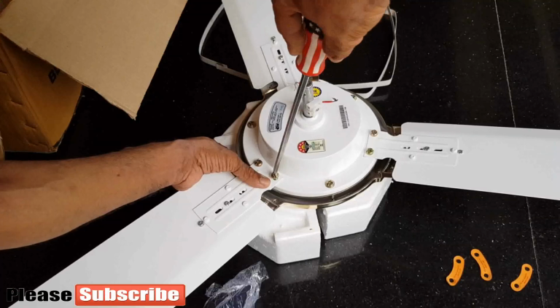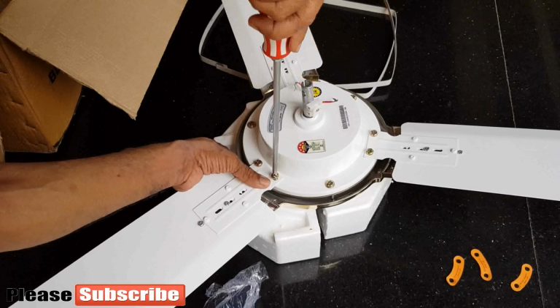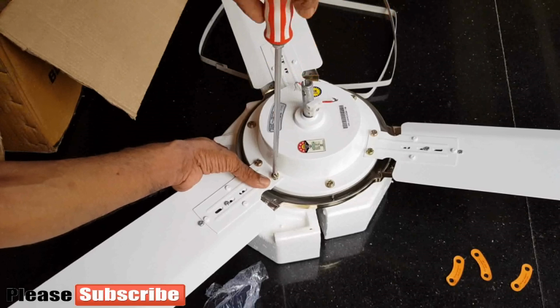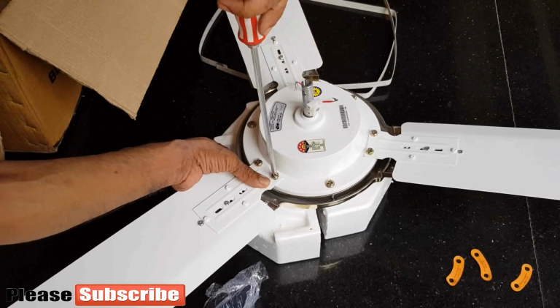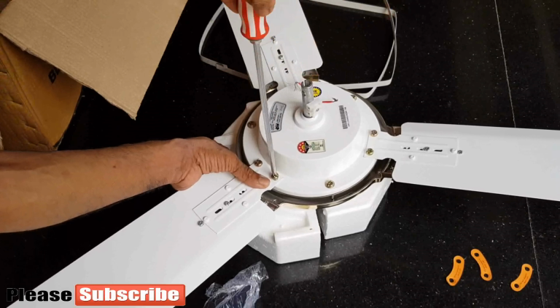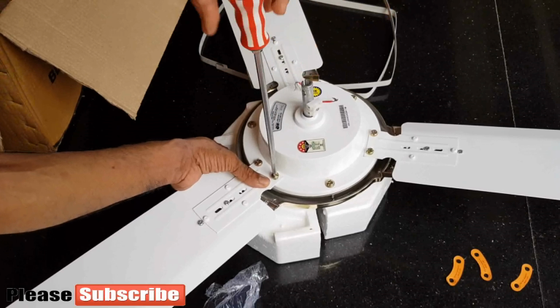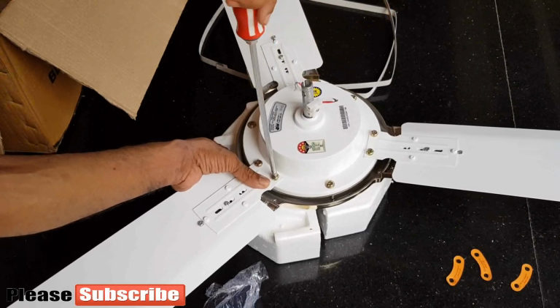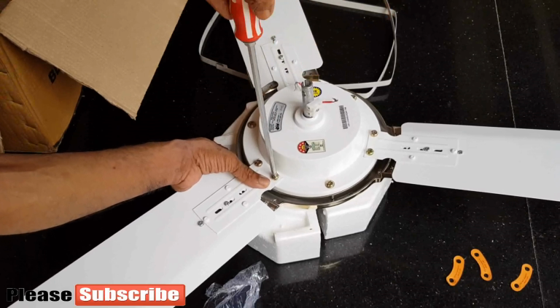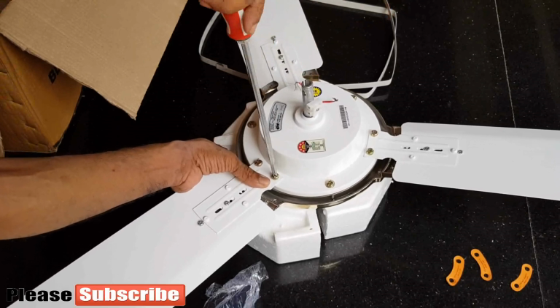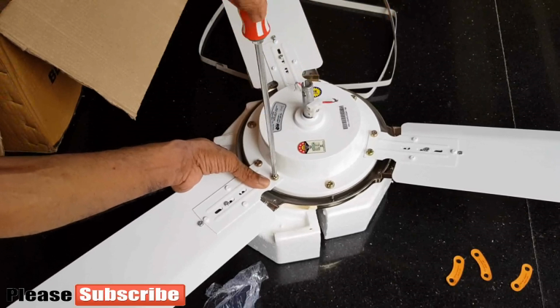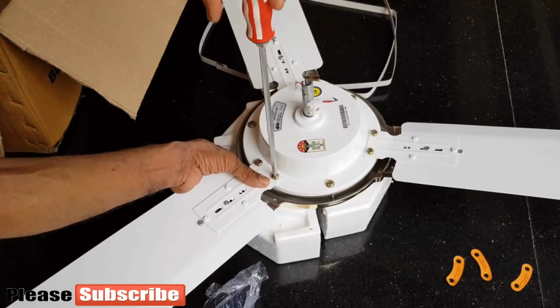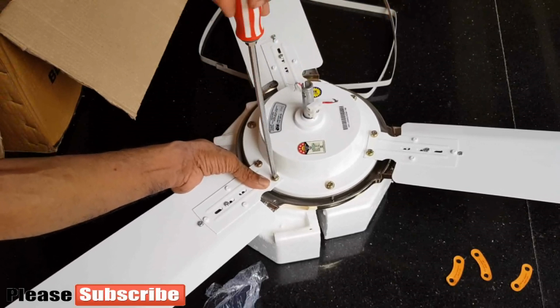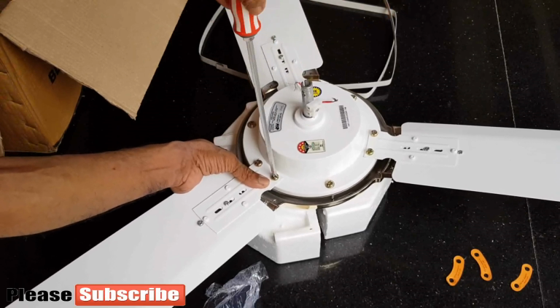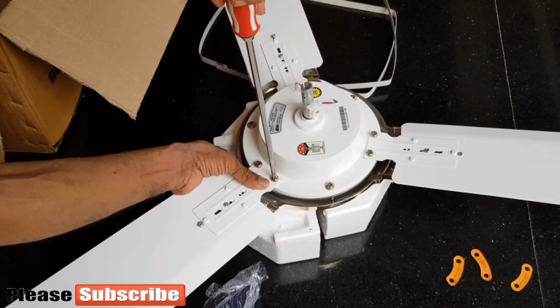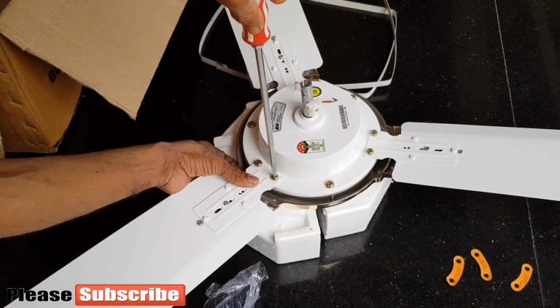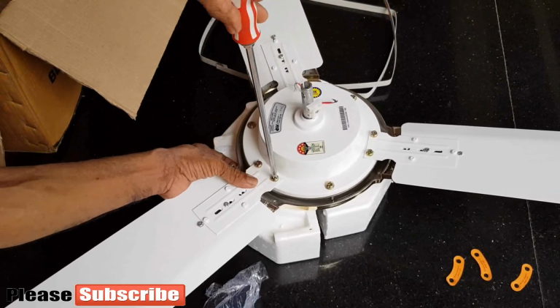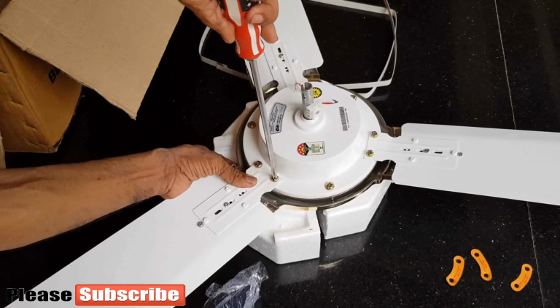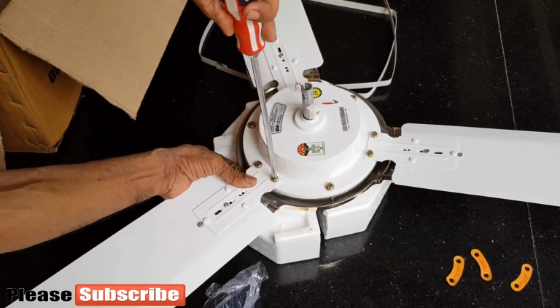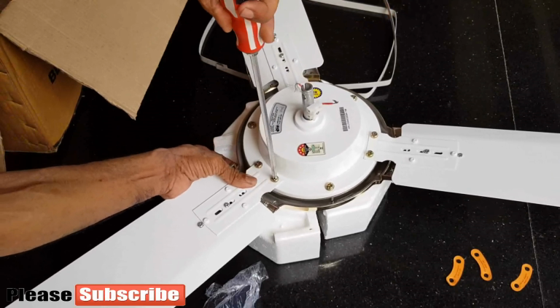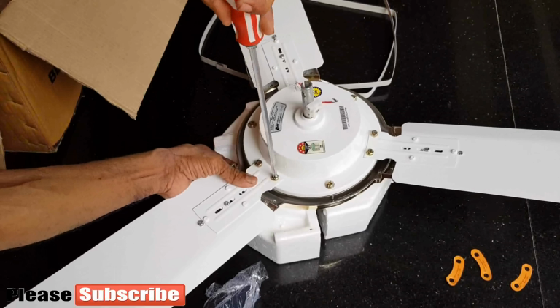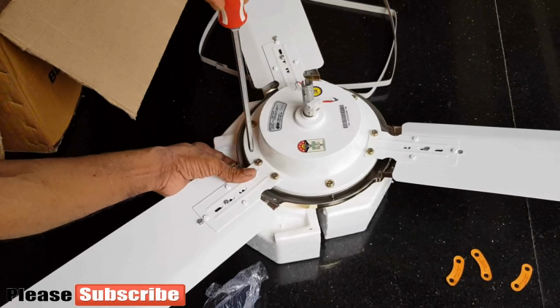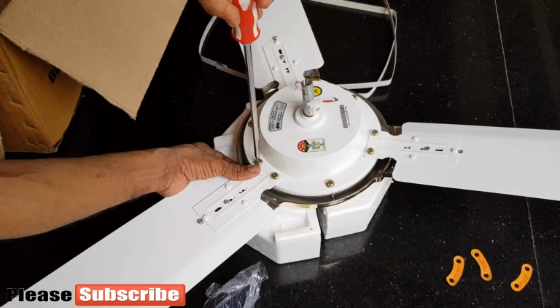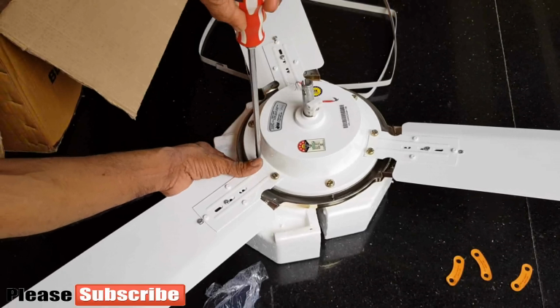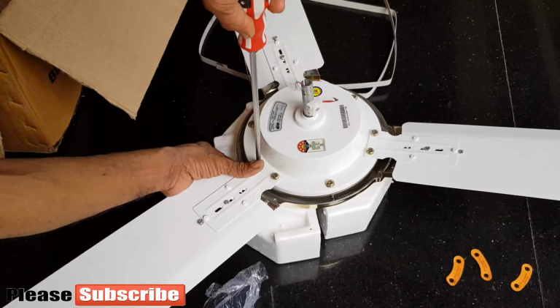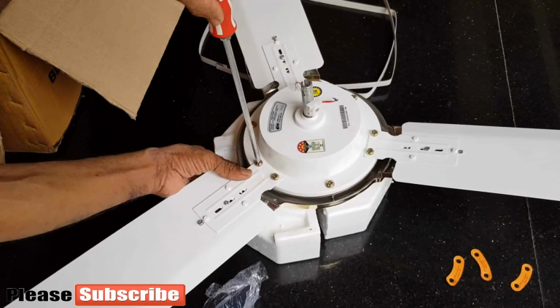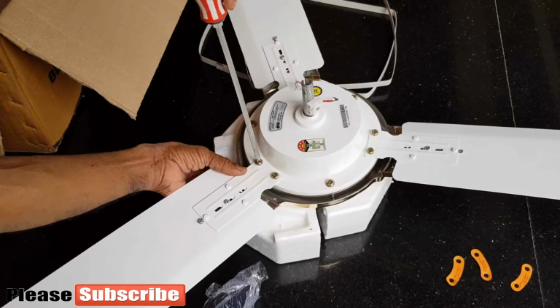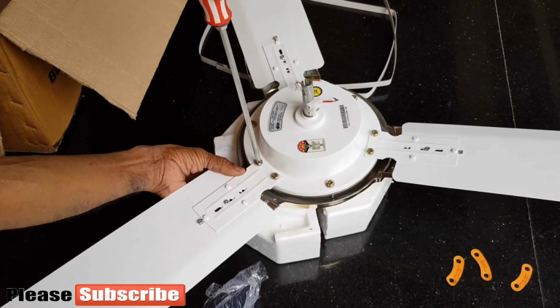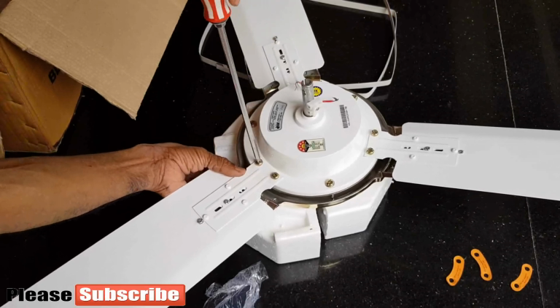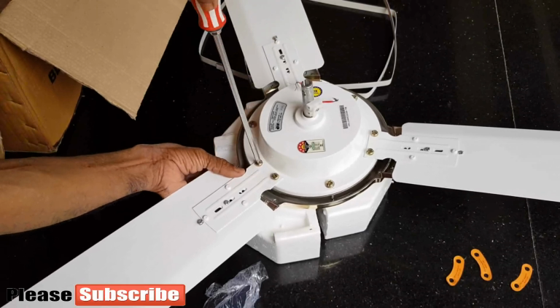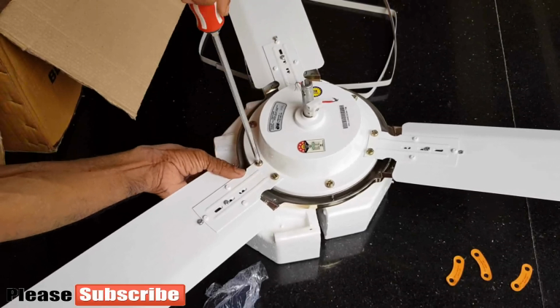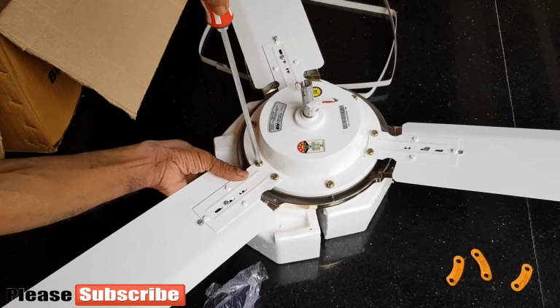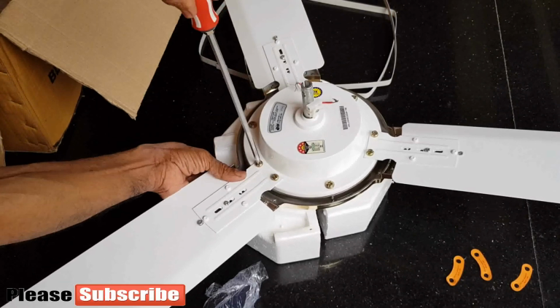We will now fix the fan leaves or blades with the screws, then connect the rod for fixing with the shackle kit on the ceiling, with the electric wire inside. The fan is 5-star rated.